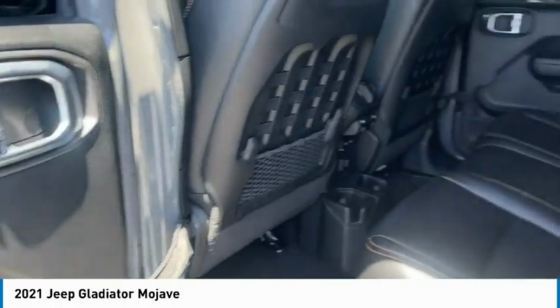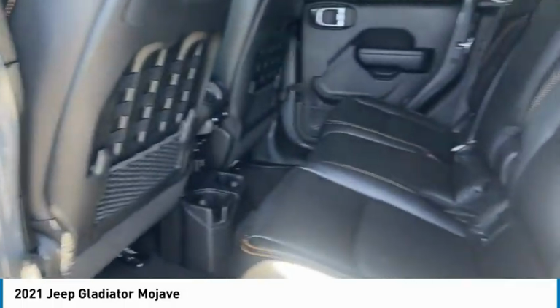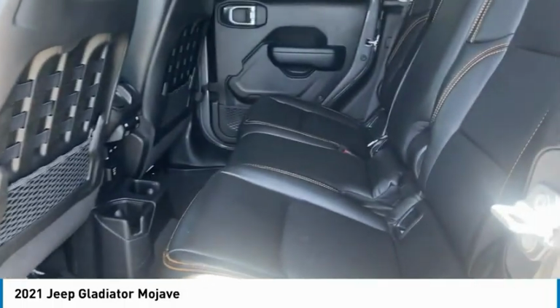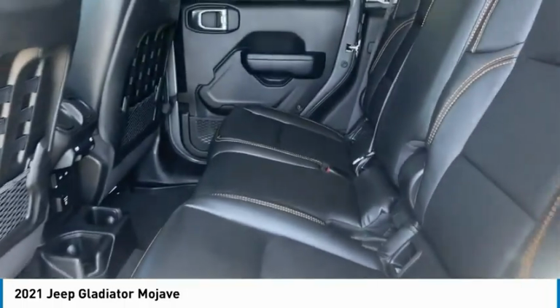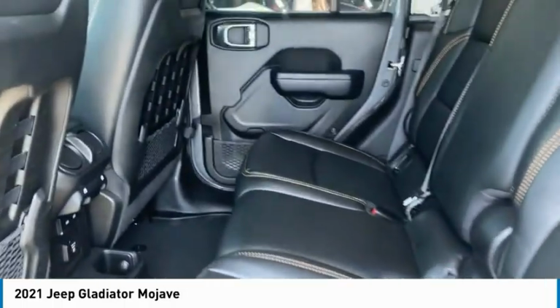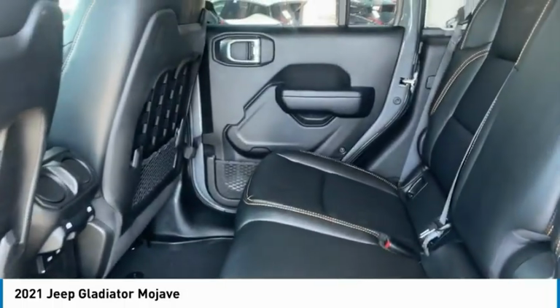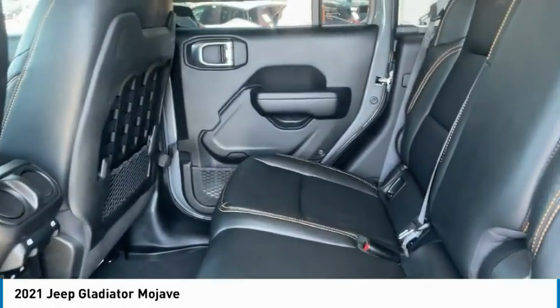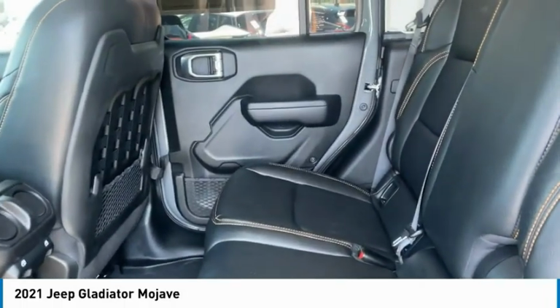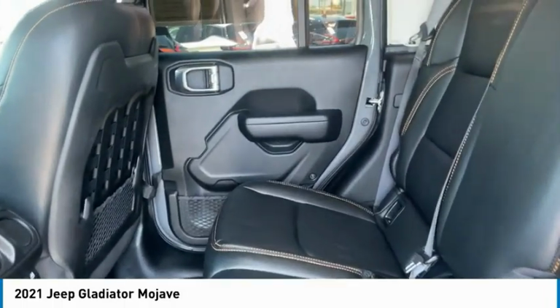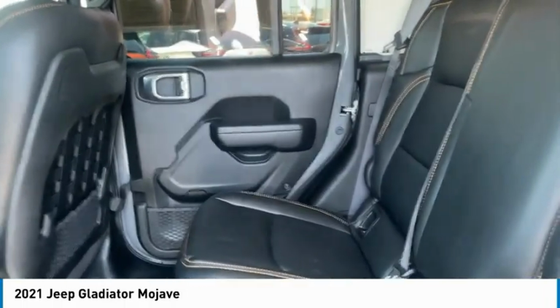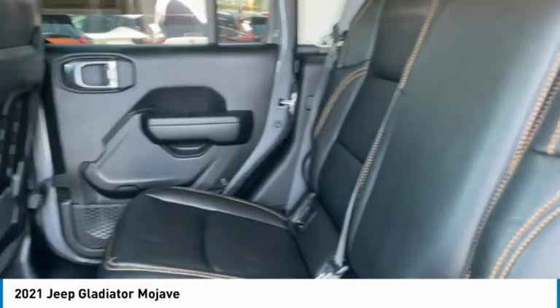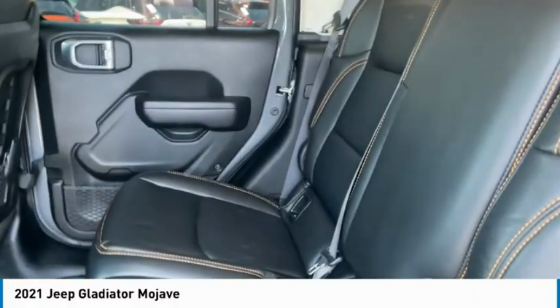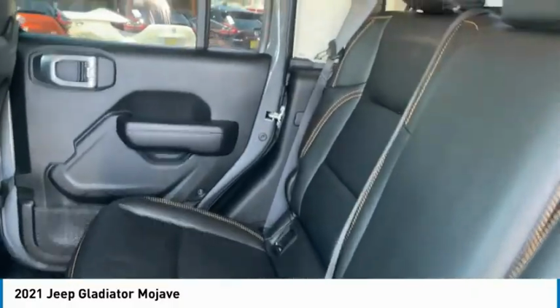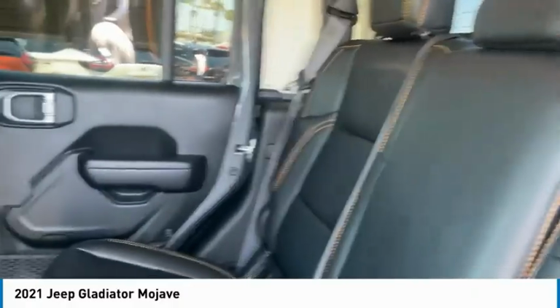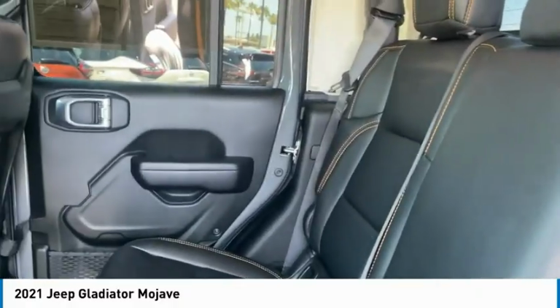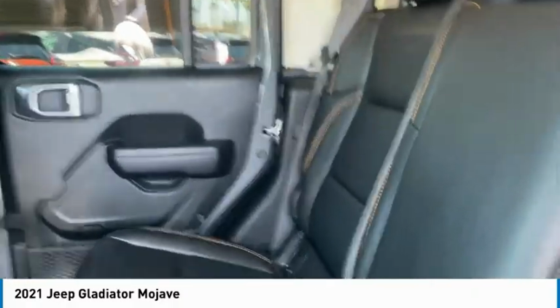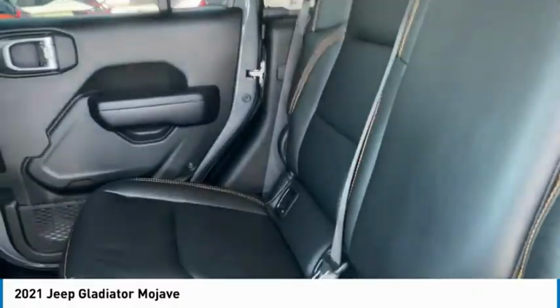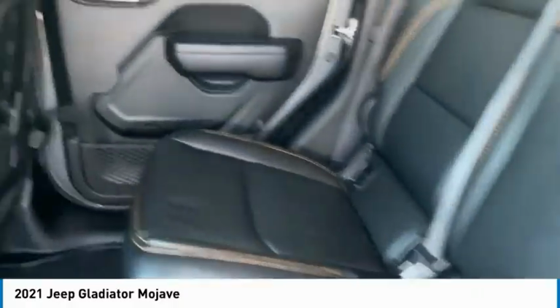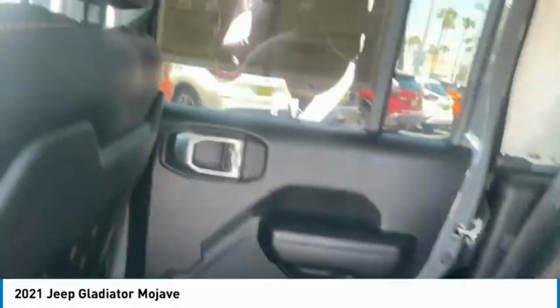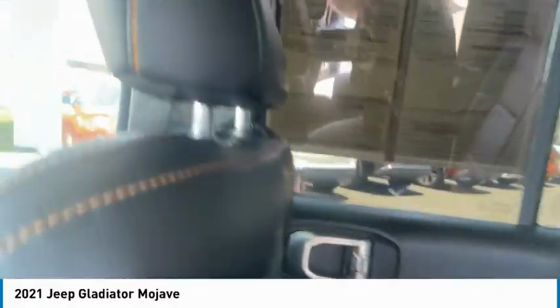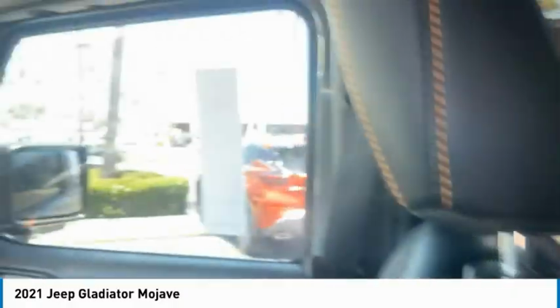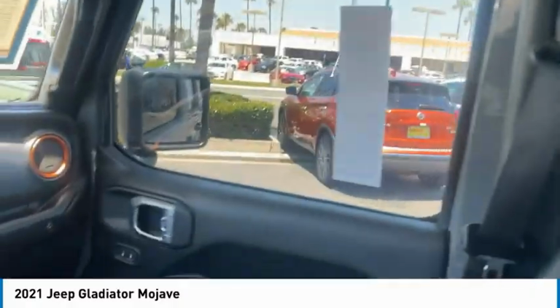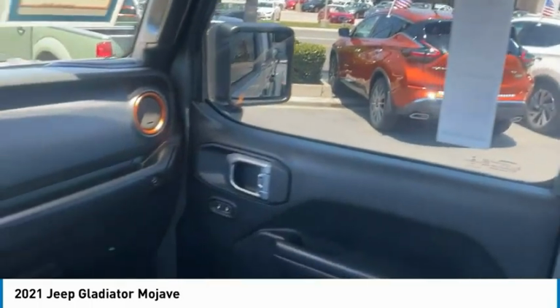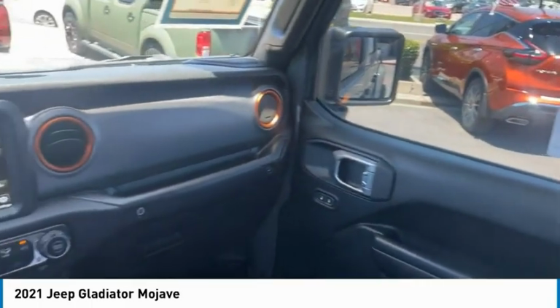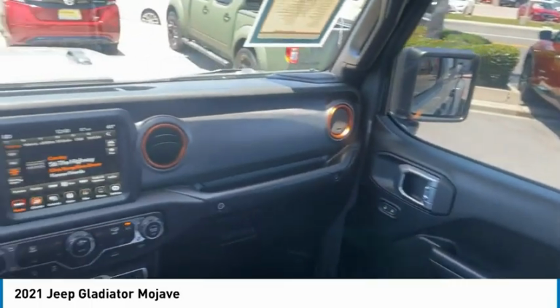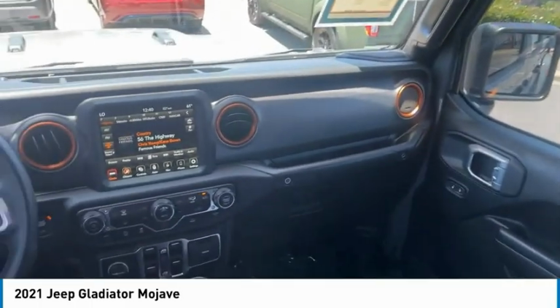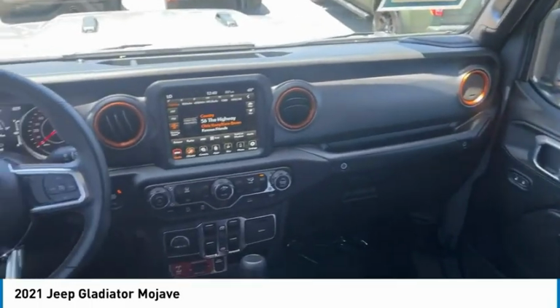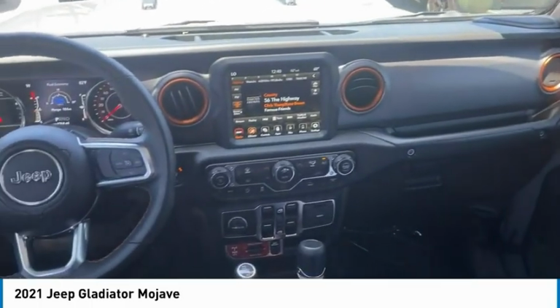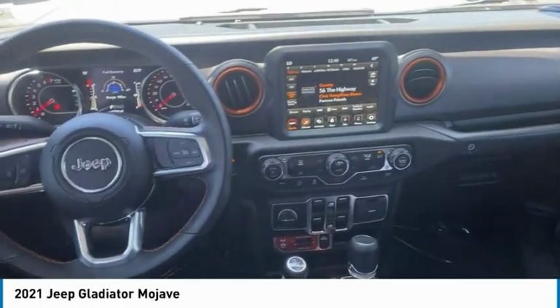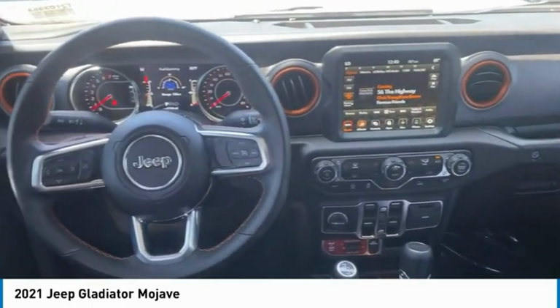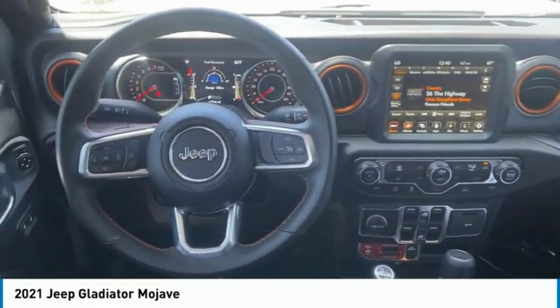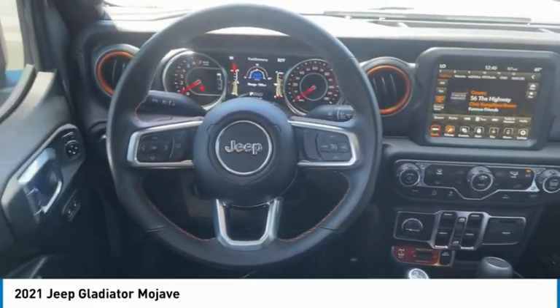Here are some of this vehicle's great options: towing package, aluminum wheels, heated side mirrors, traction control, daytime running lights, remote keyless entry, fog lights, mirror memory, rollover protection system, headlights auto-off.